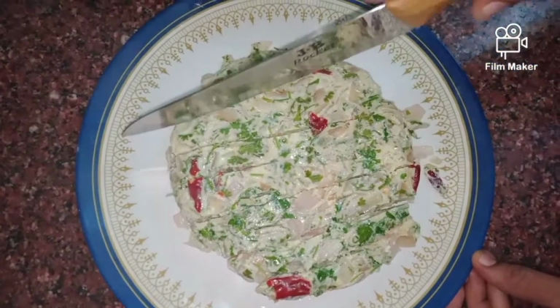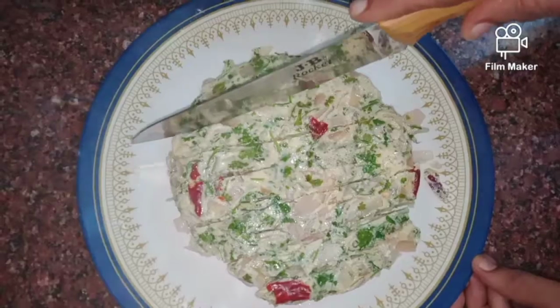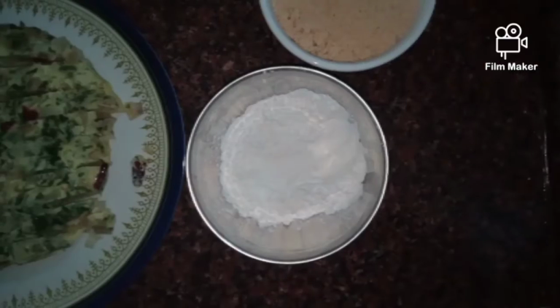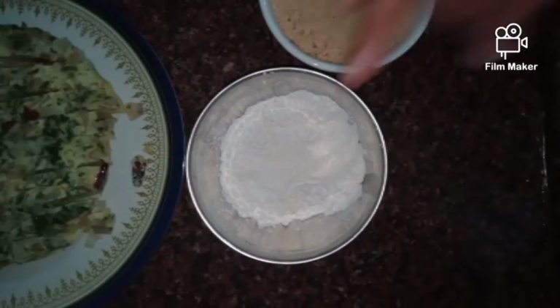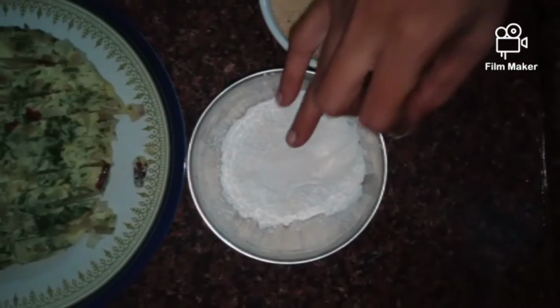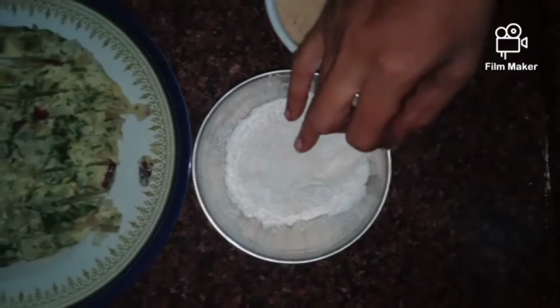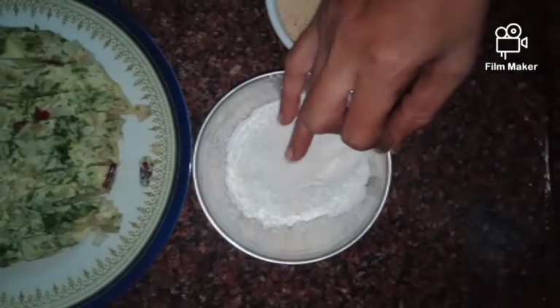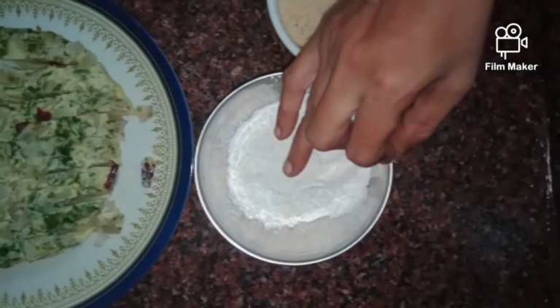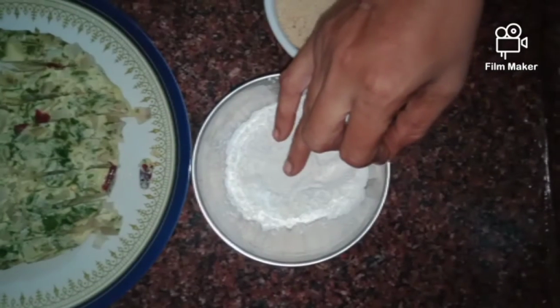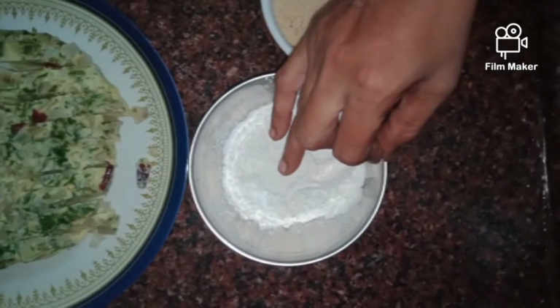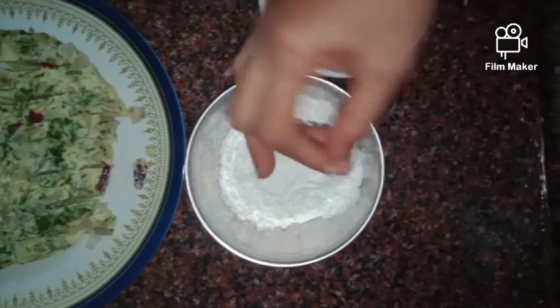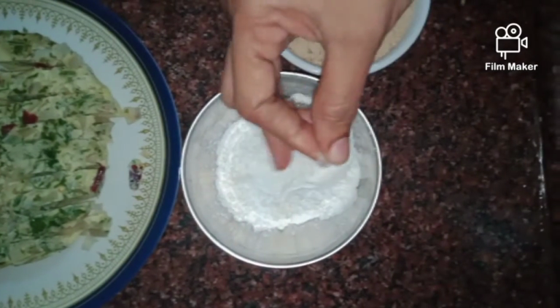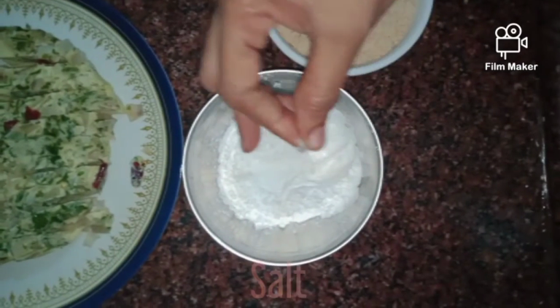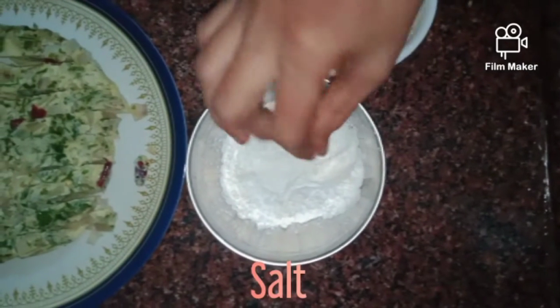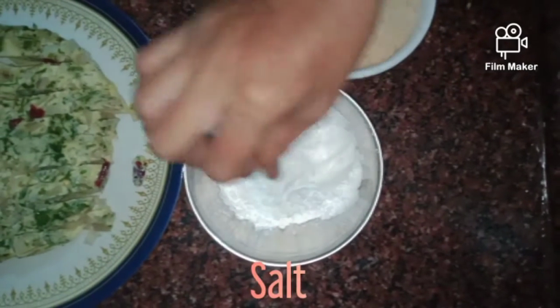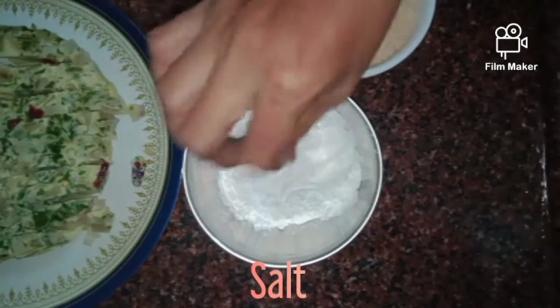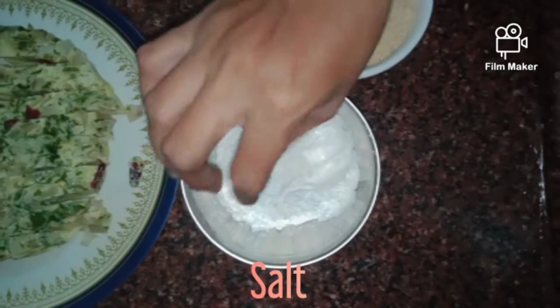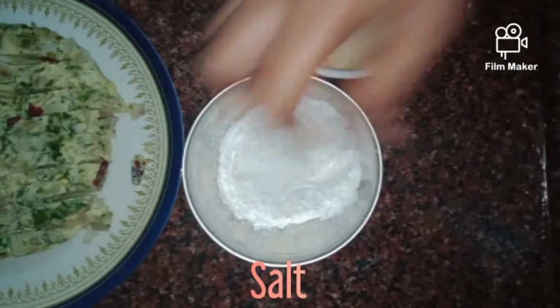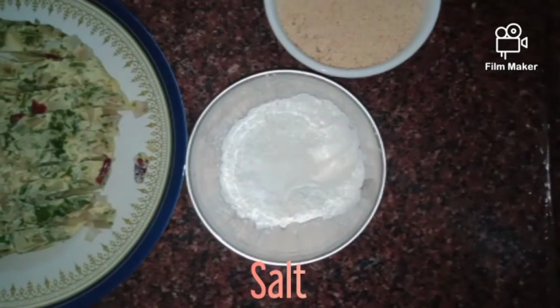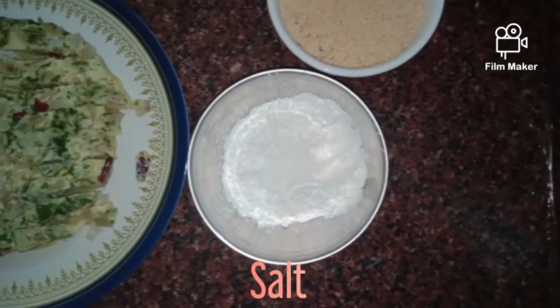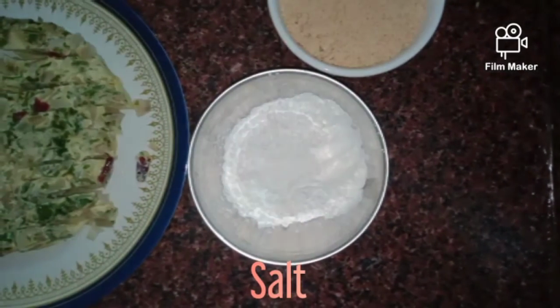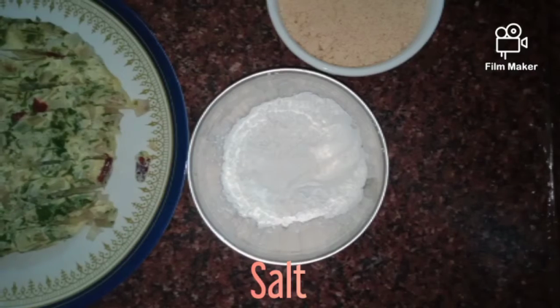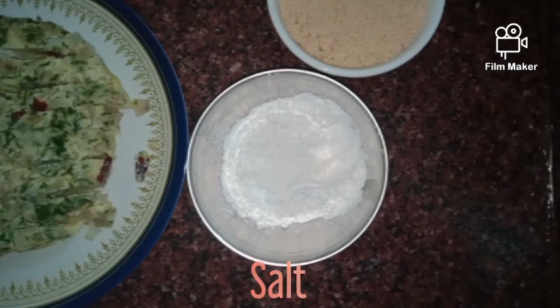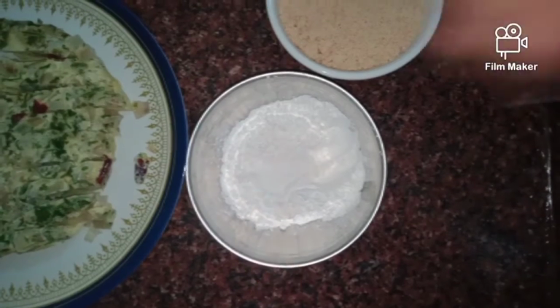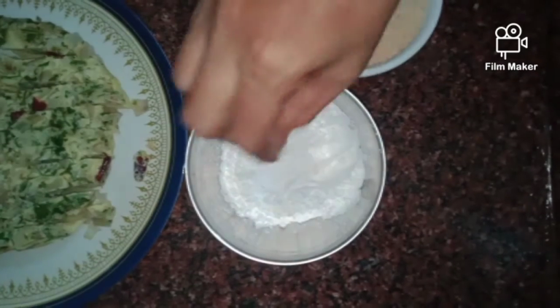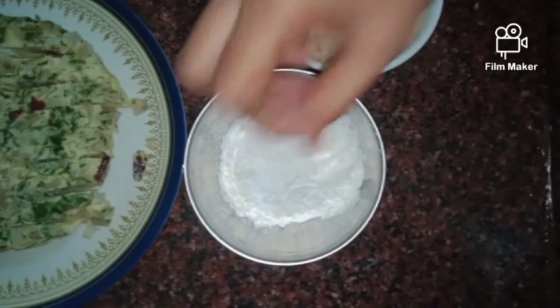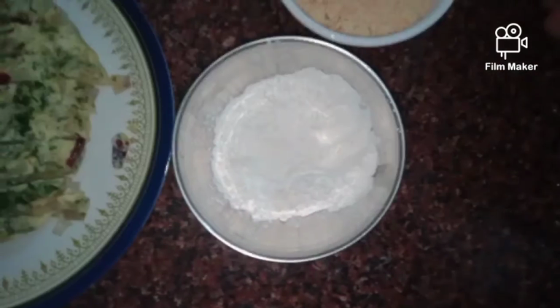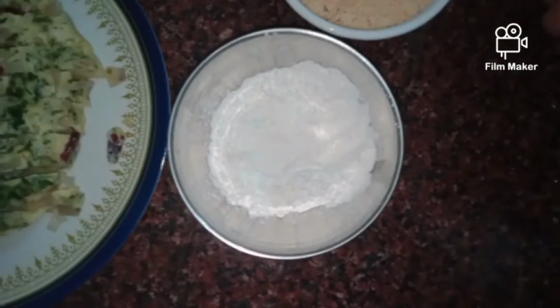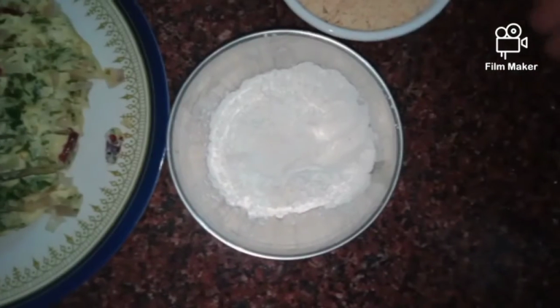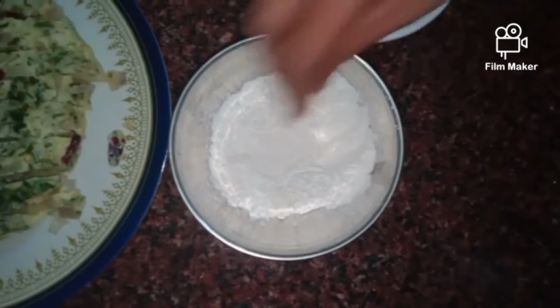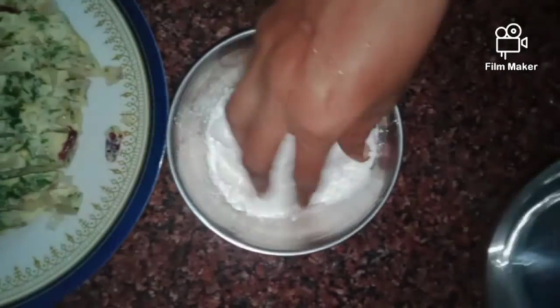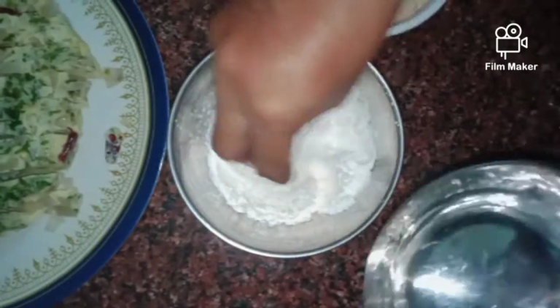We will mix the cornflour into the mixture.